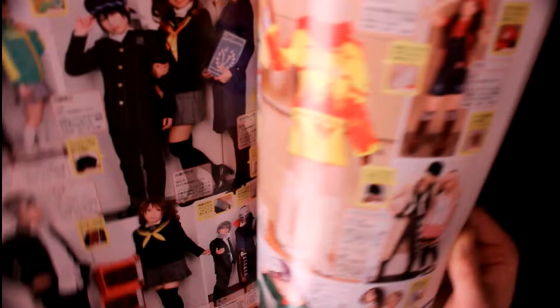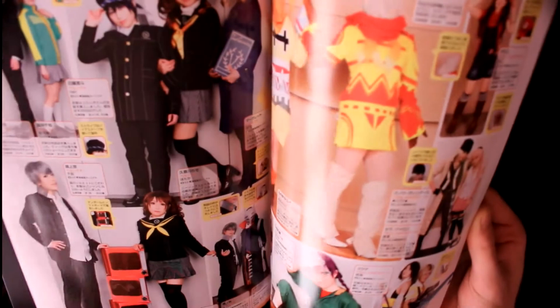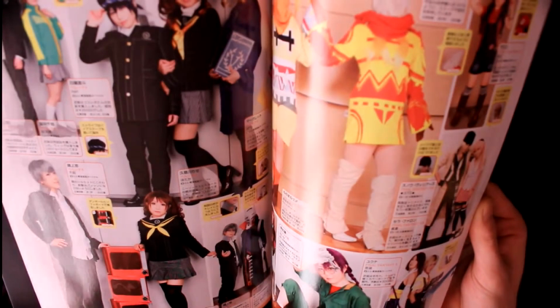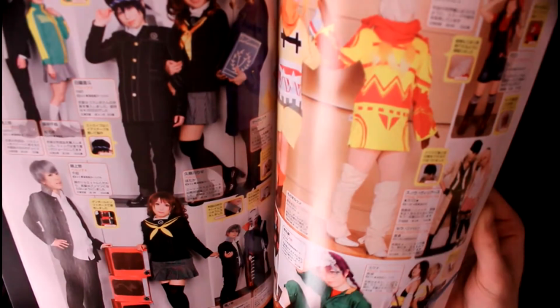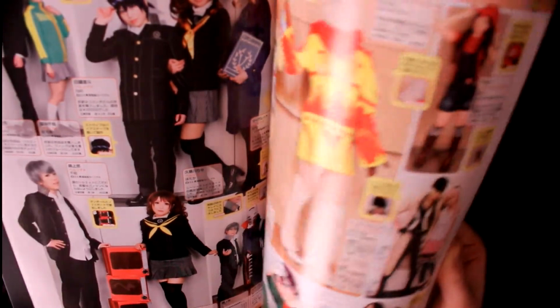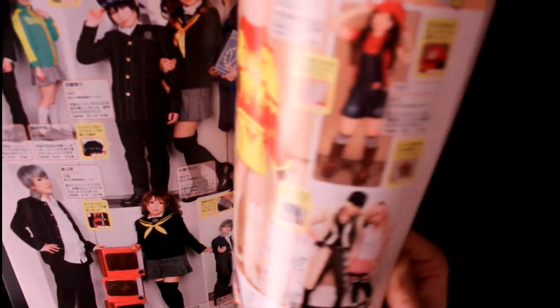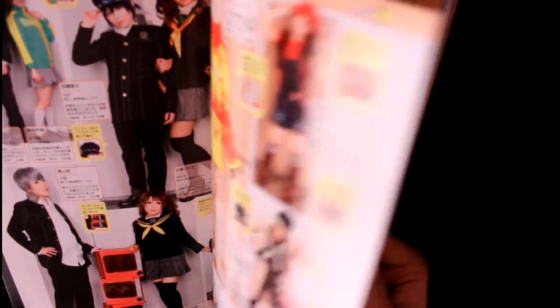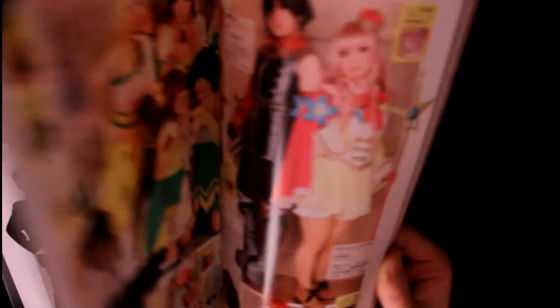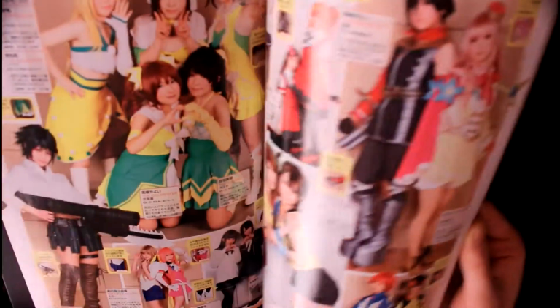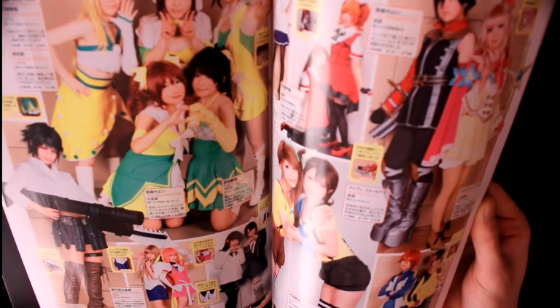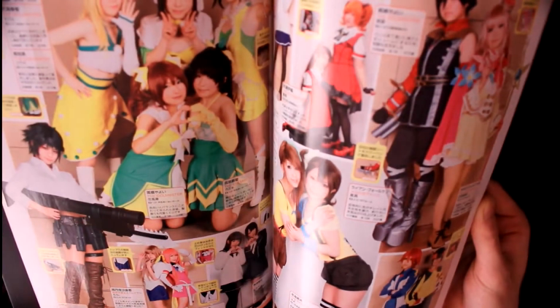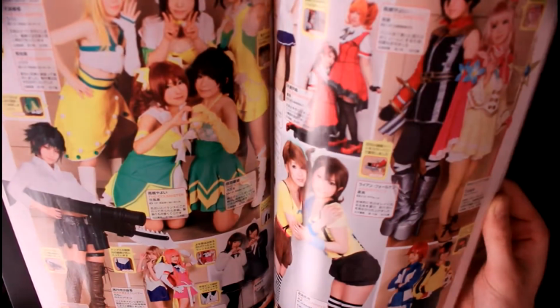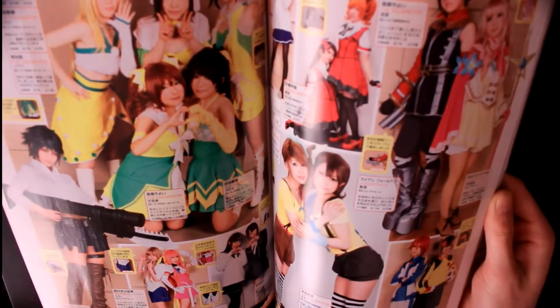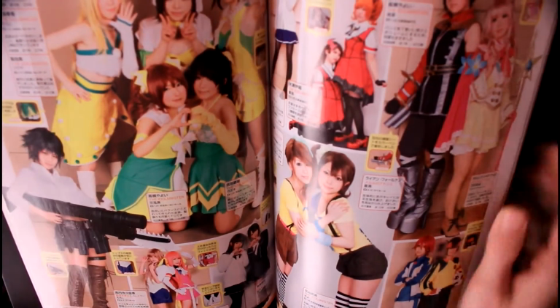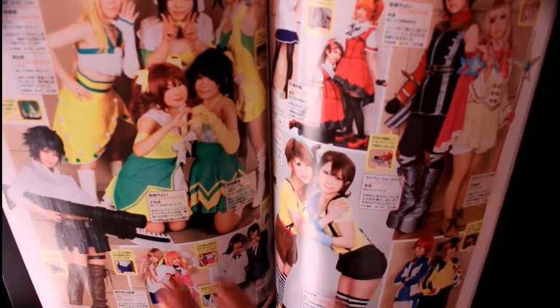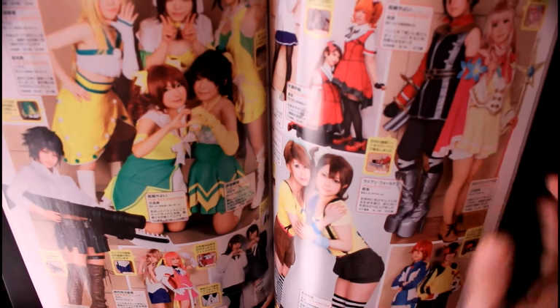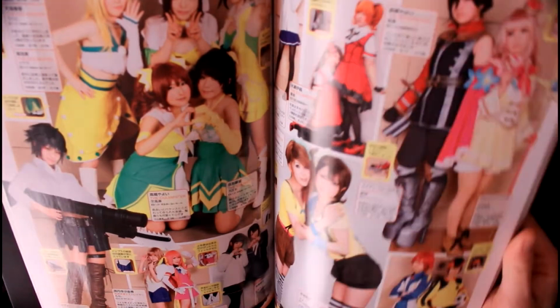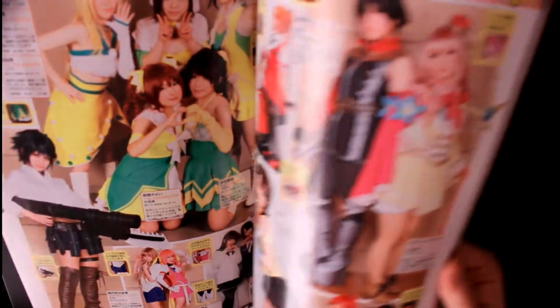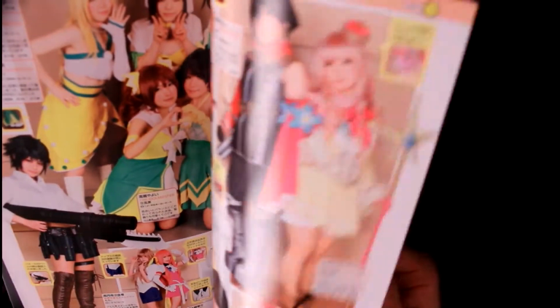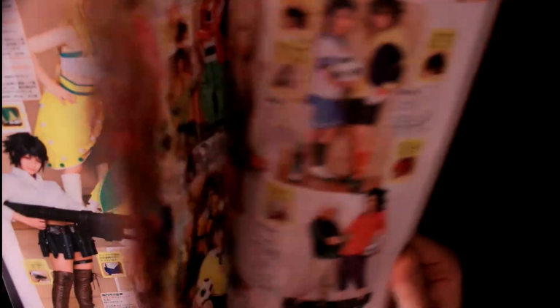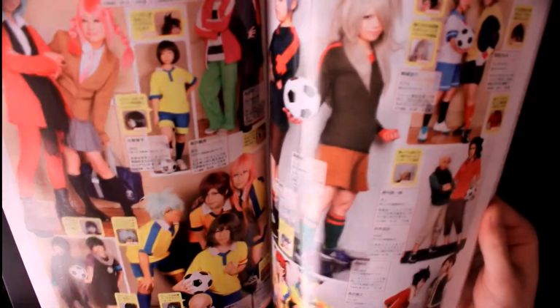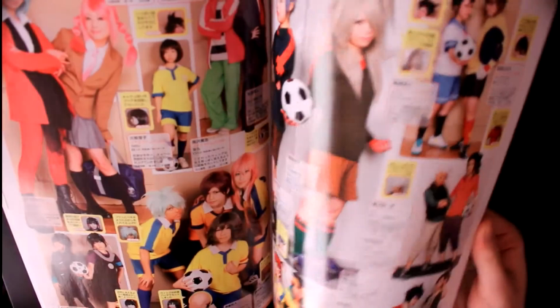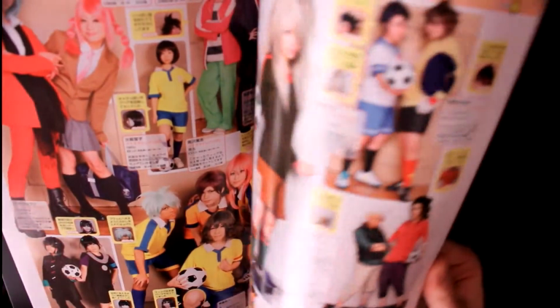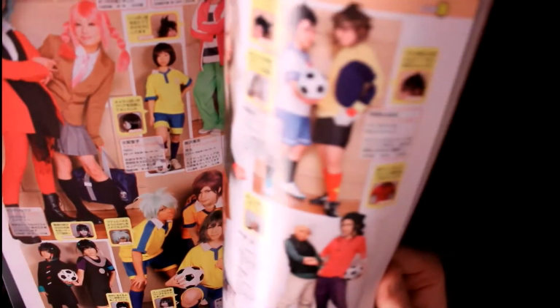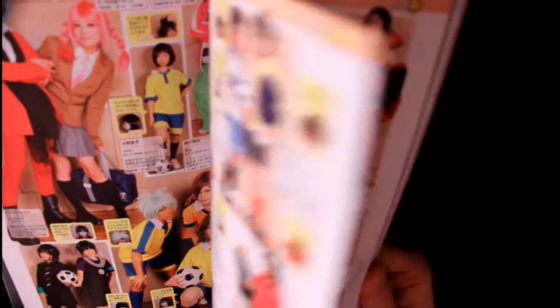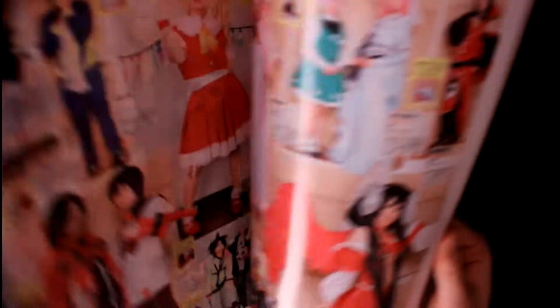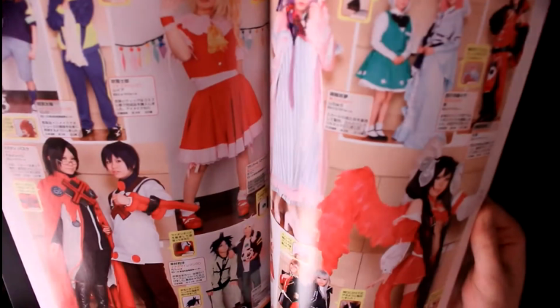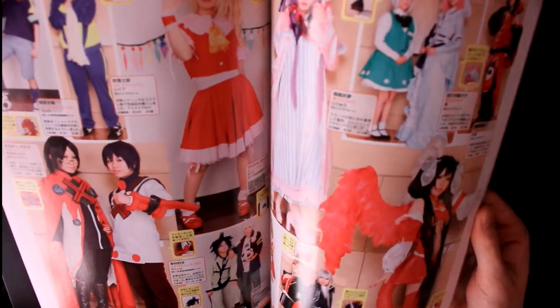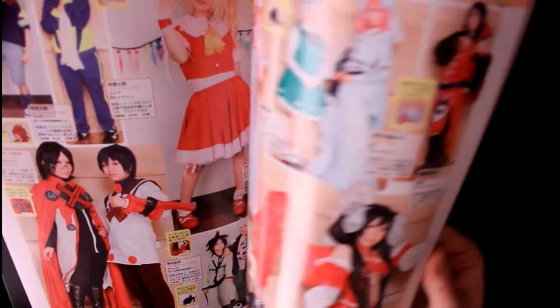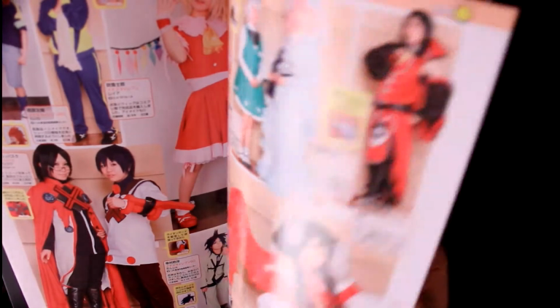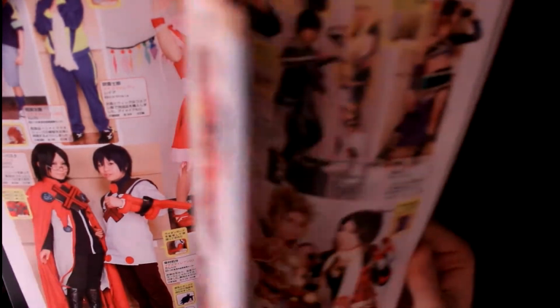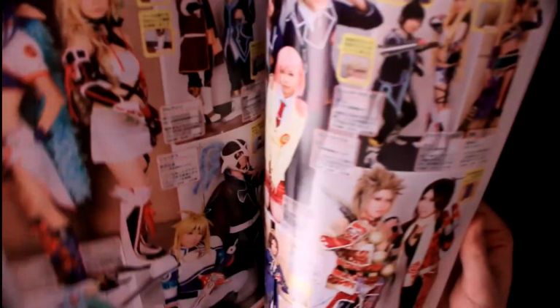Especially when you're in Japan on a trip, I recommend you to get some of the older ones. Even if they are pre-owned, they're still in perfect shape. As you've seen, my first issue of Cosmode is a pre-owned one, but it's in perfect shape.